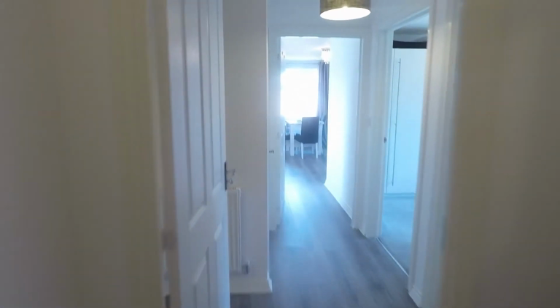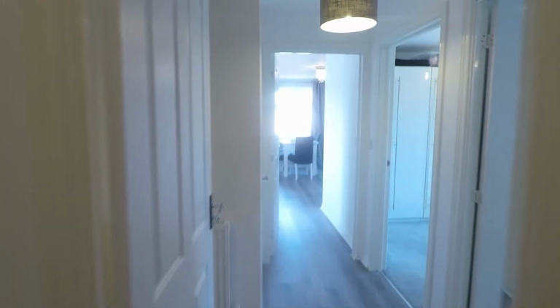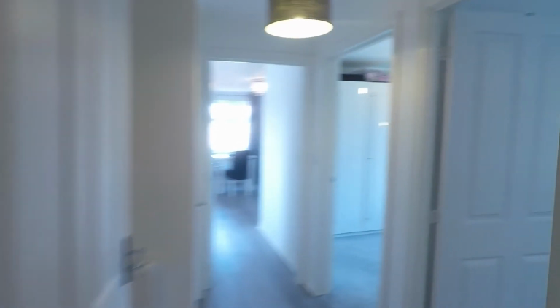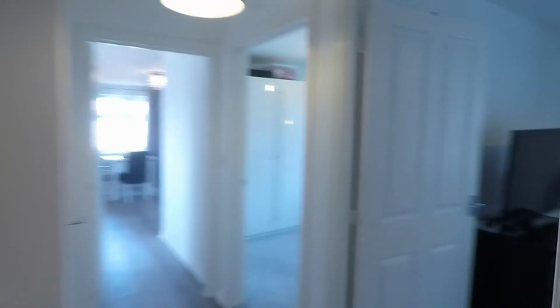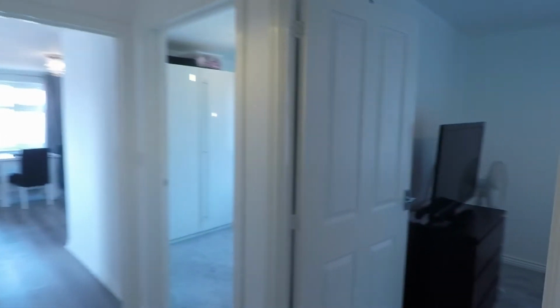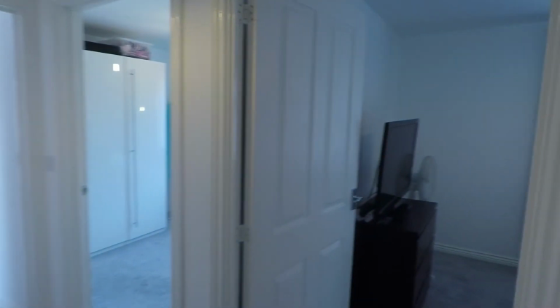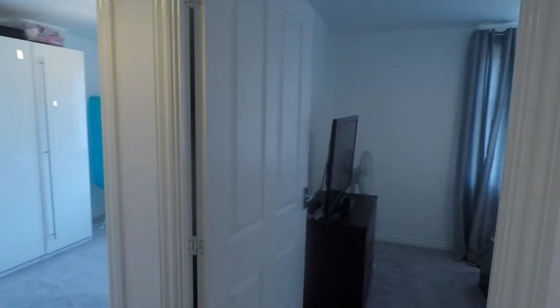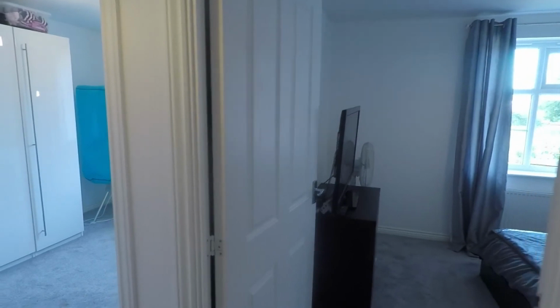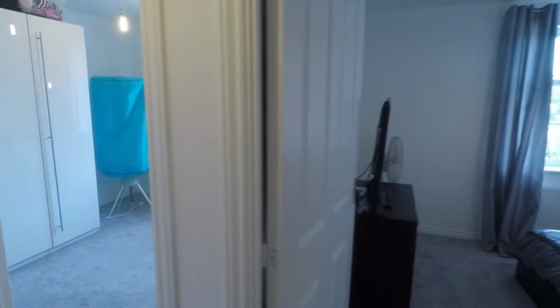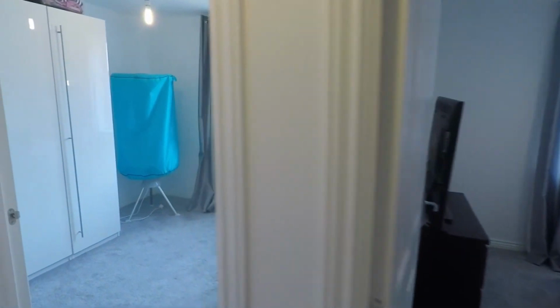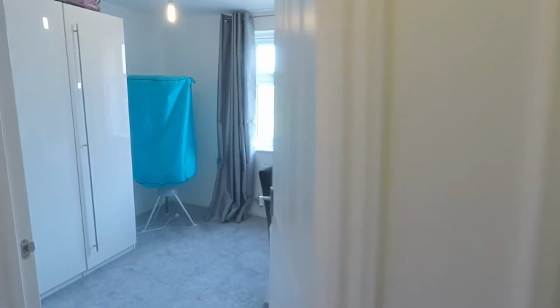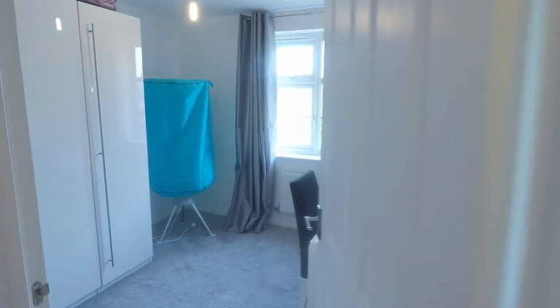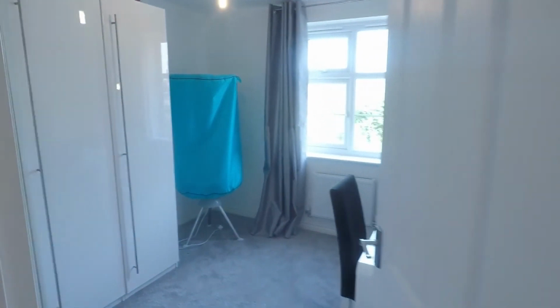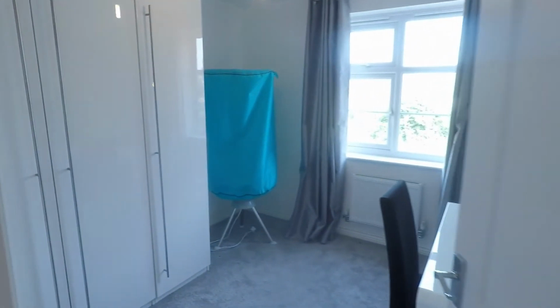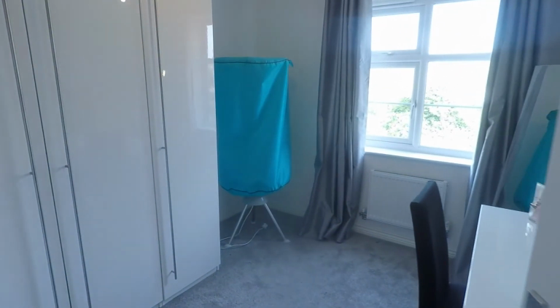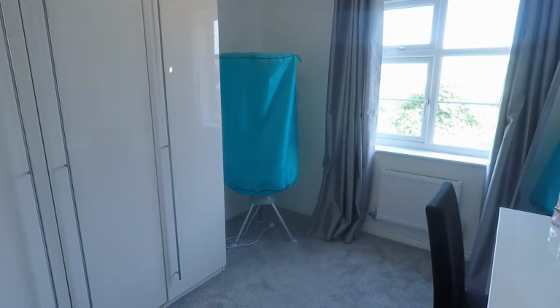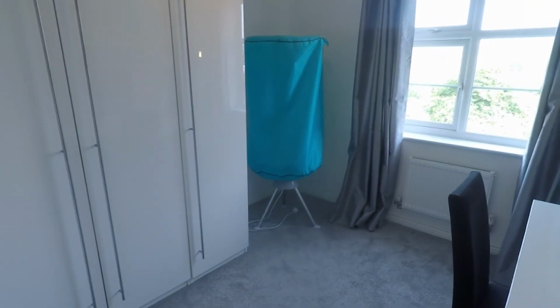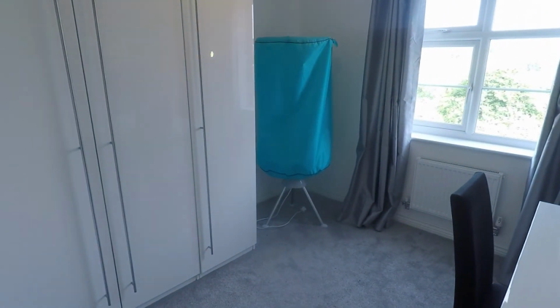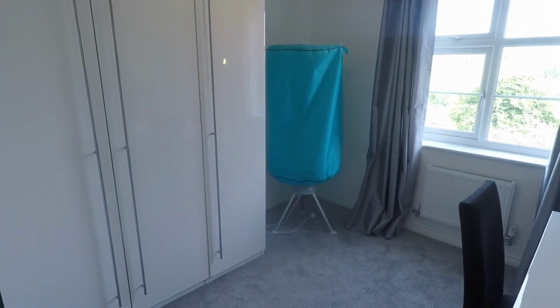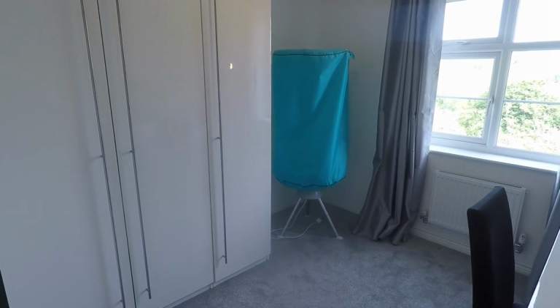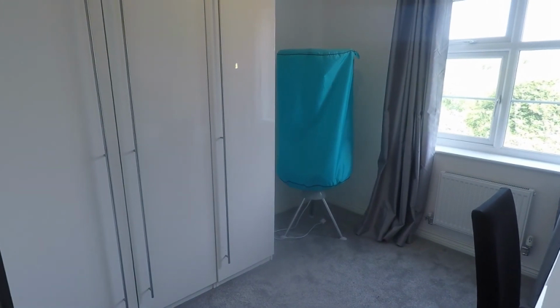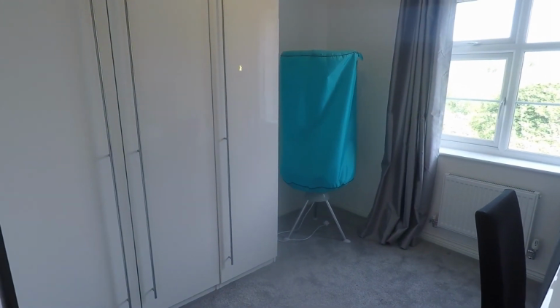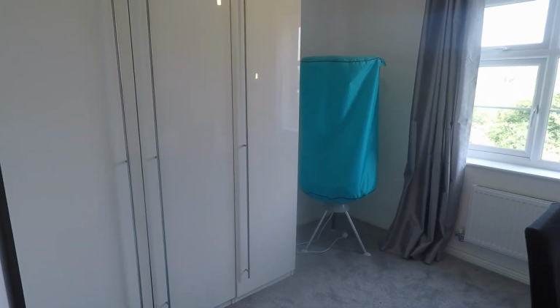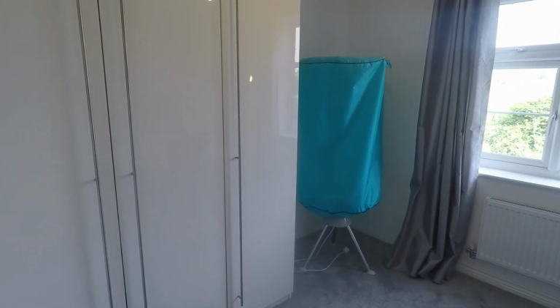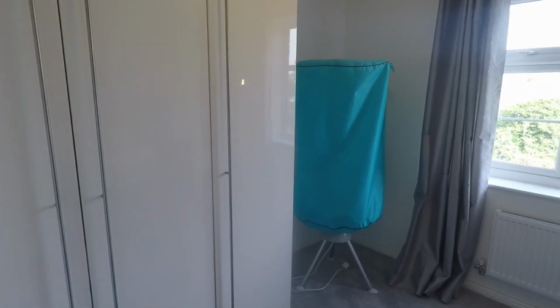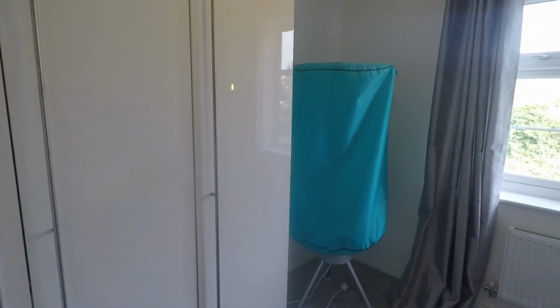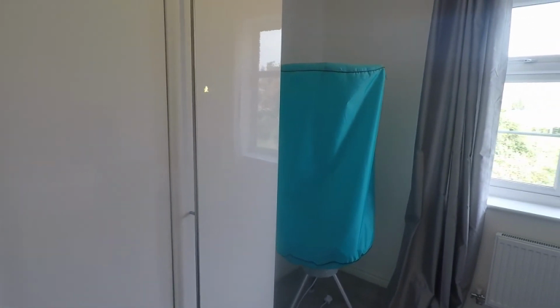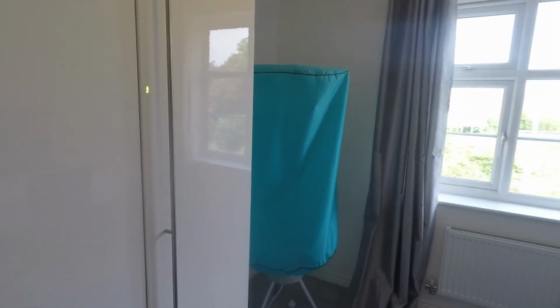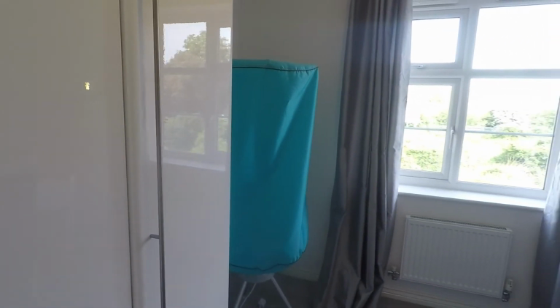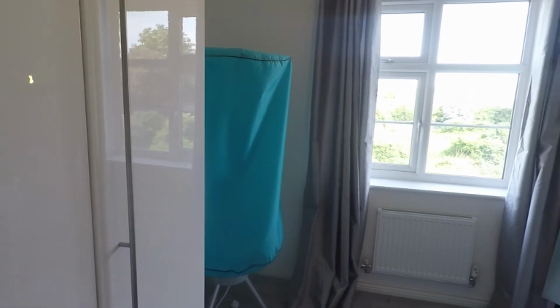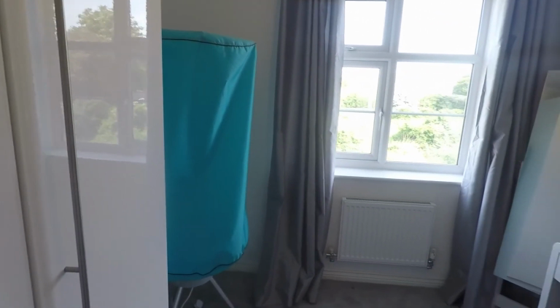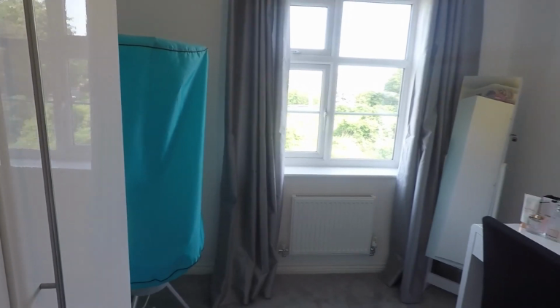Then we have the two bedrooms. Second bedroom here, currently set up as more of a vanity and wardrobe room, but otherwise a good size double bedroom.